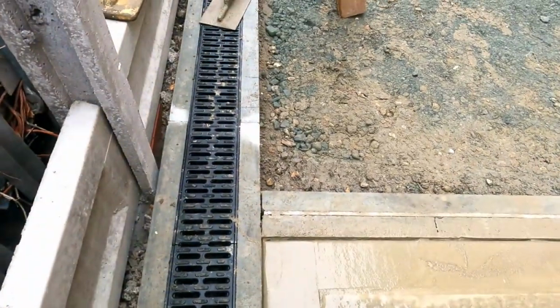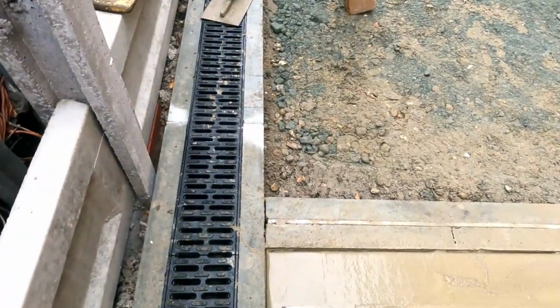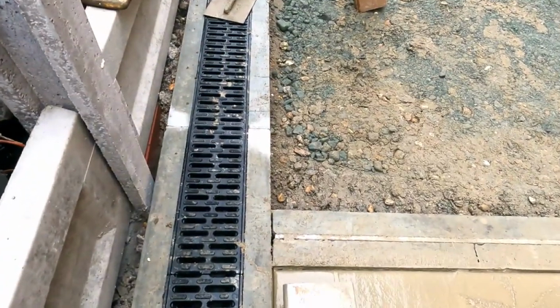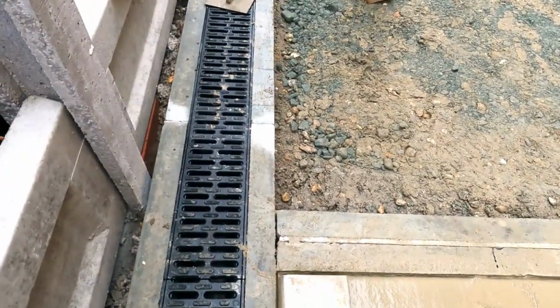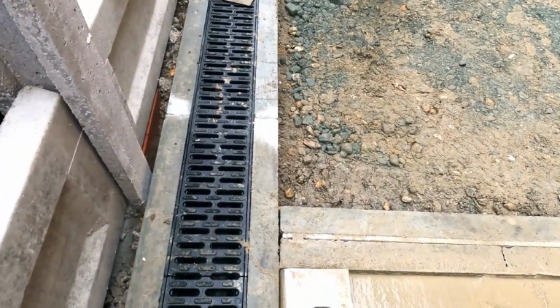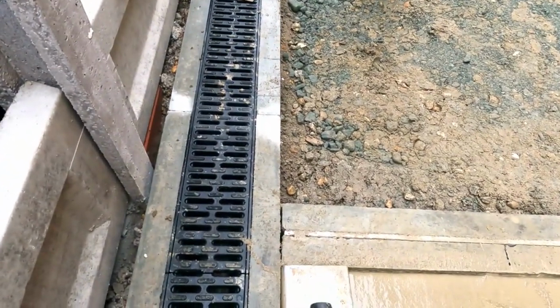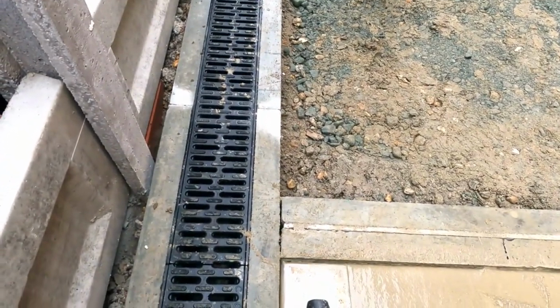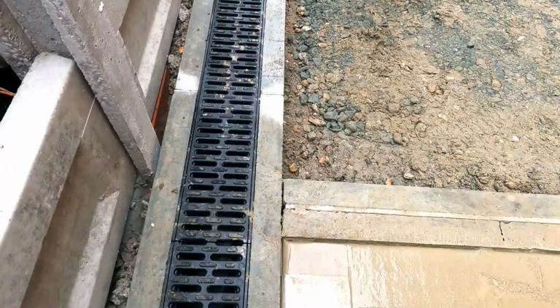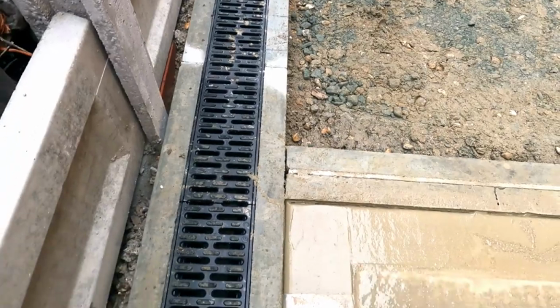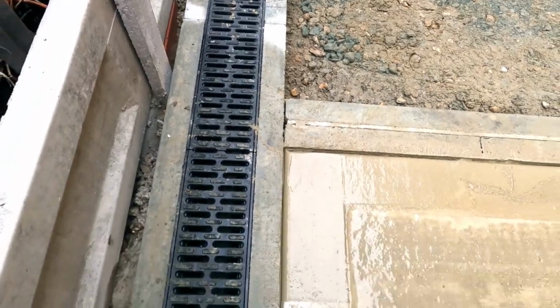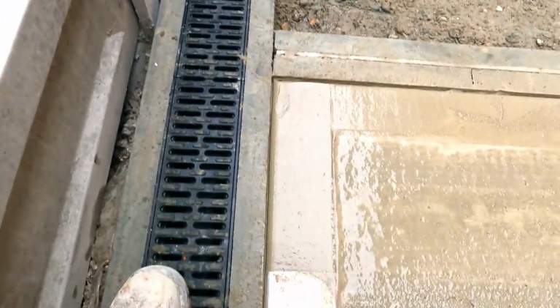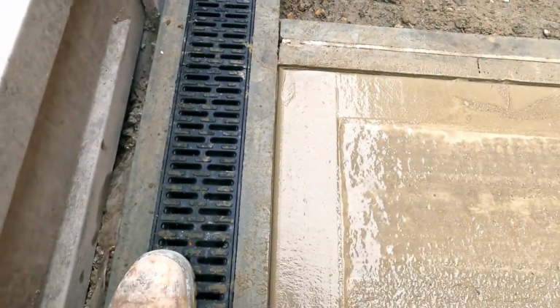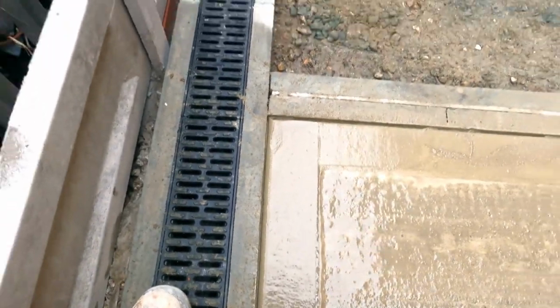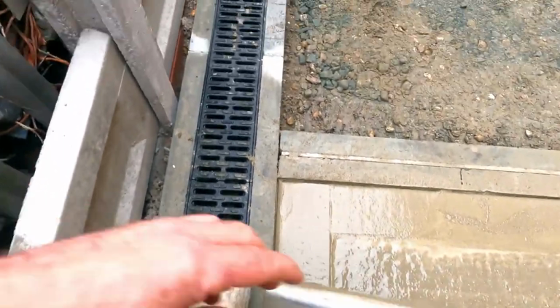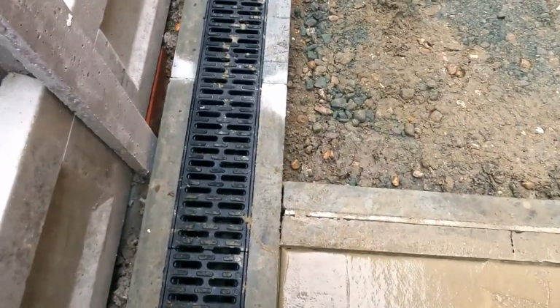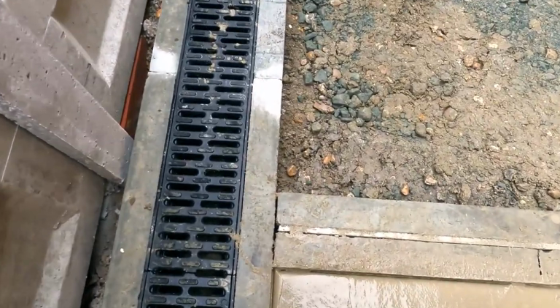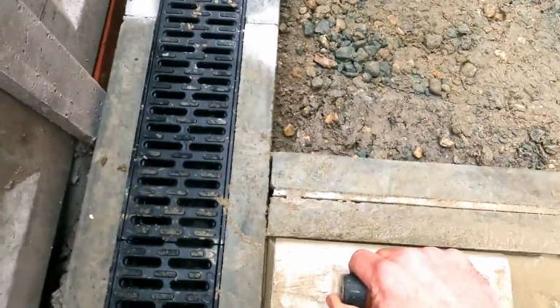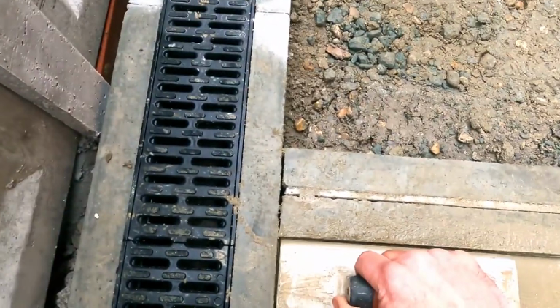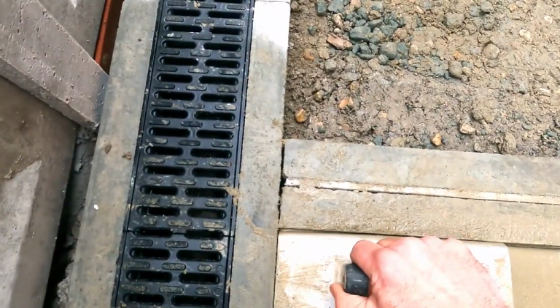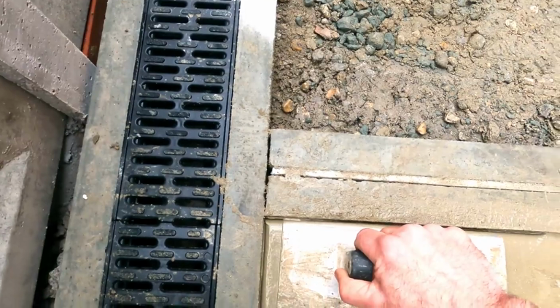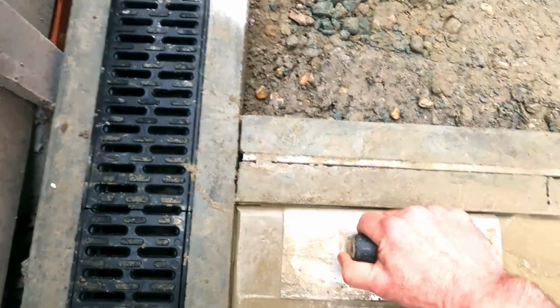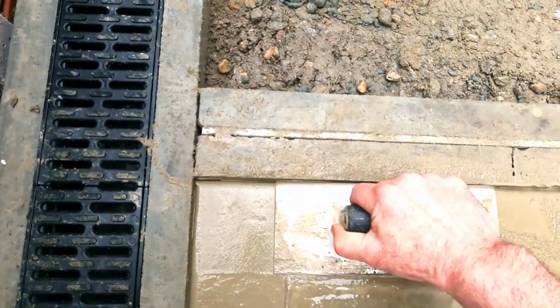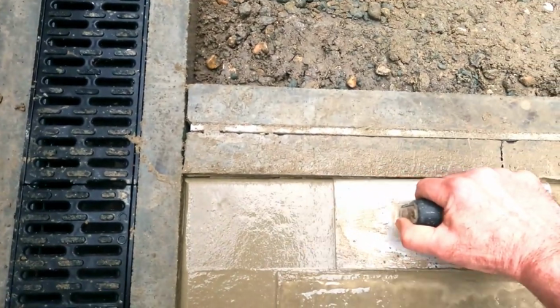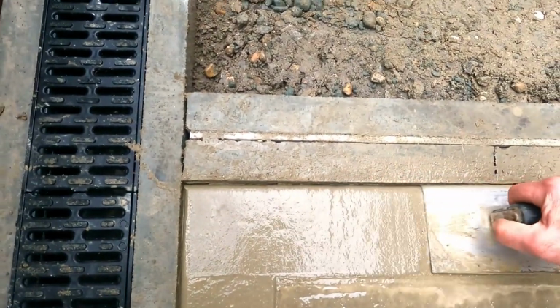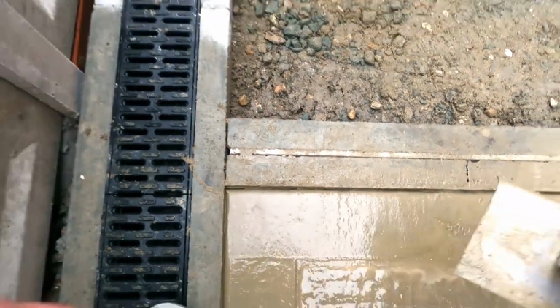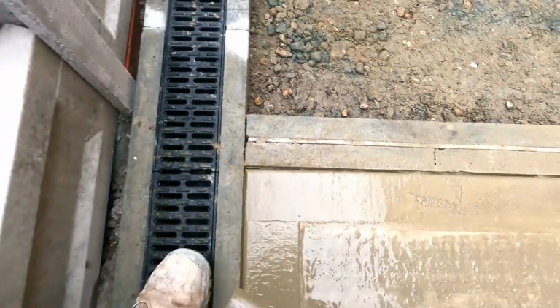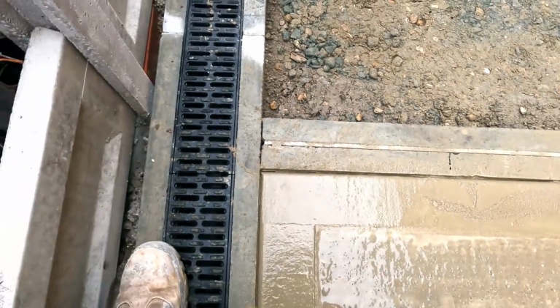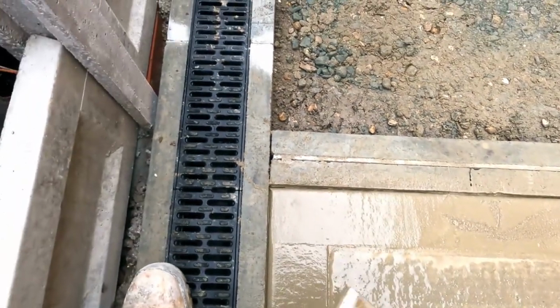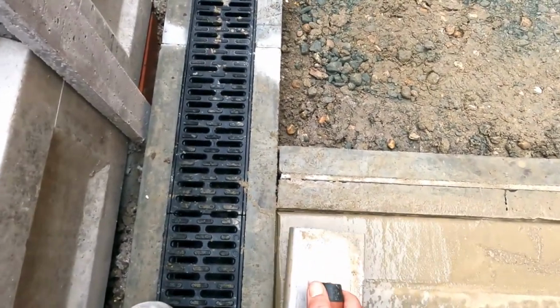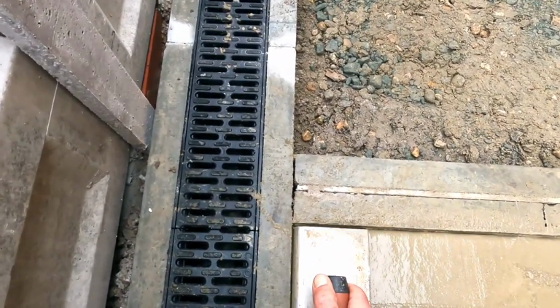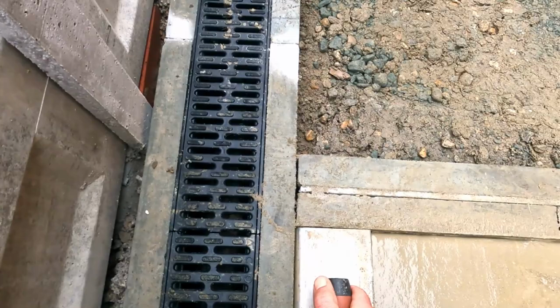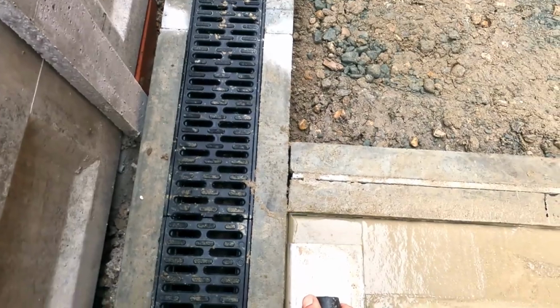Also, when I come to a corner, I normally like to strike it through like that, and then I'll go down that way on the 90. And that just gives that corner a lovely sharp look.